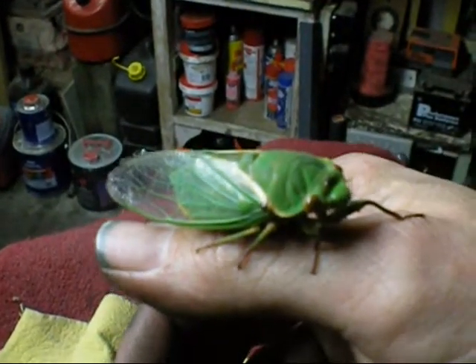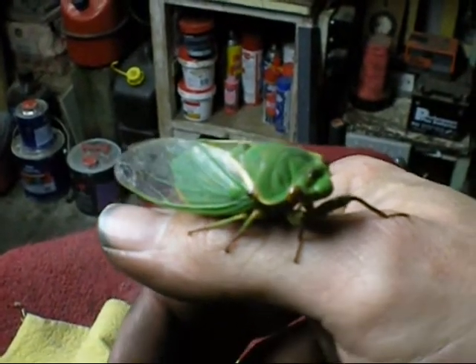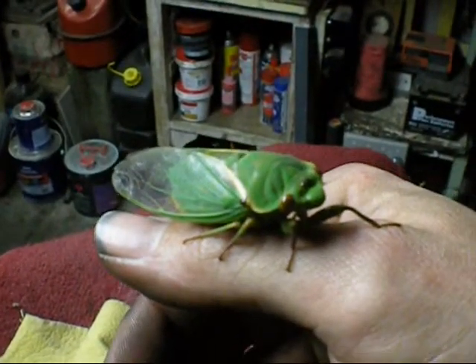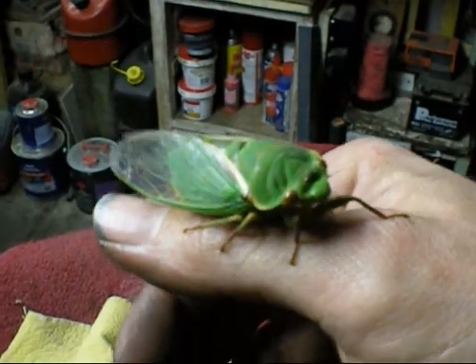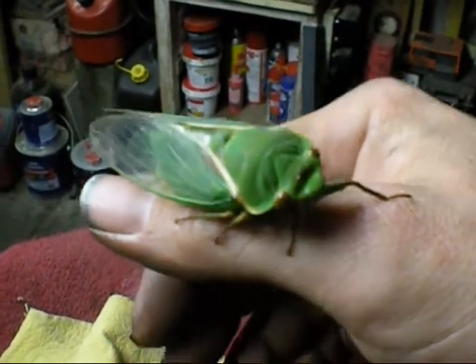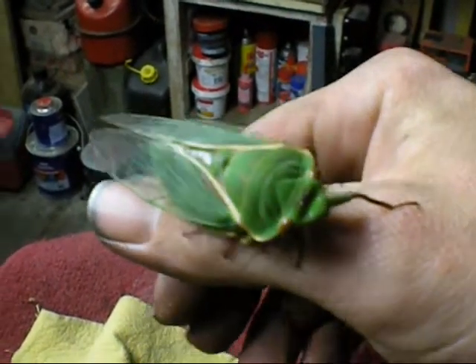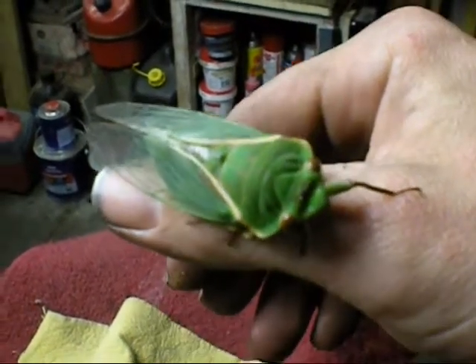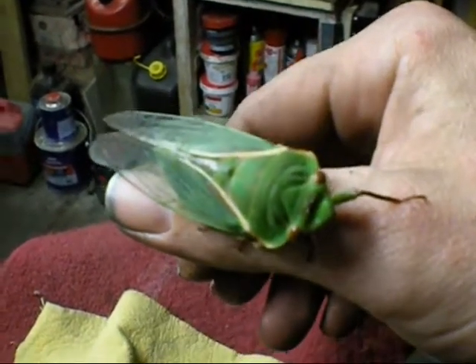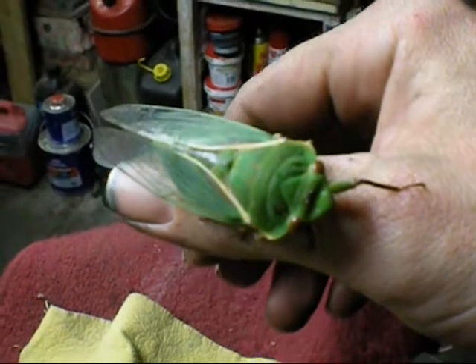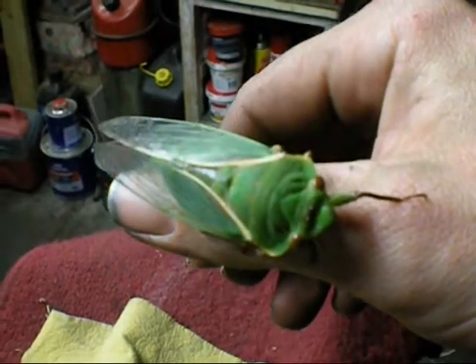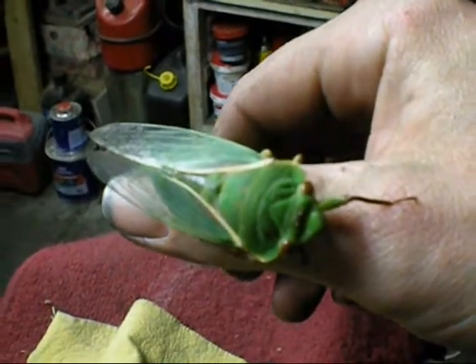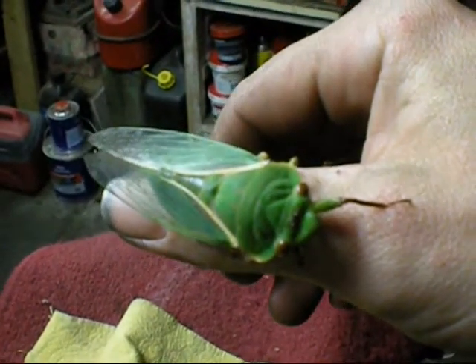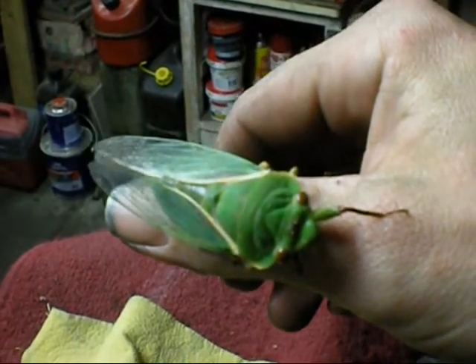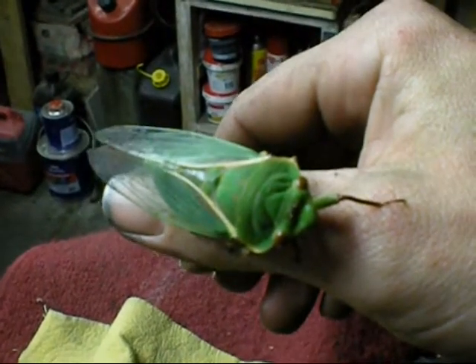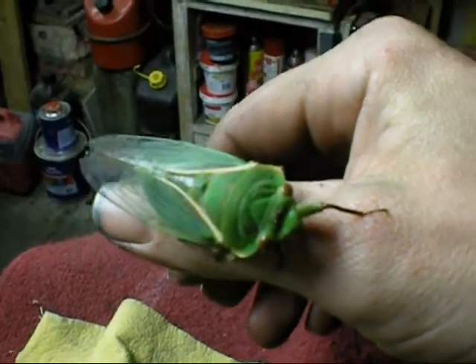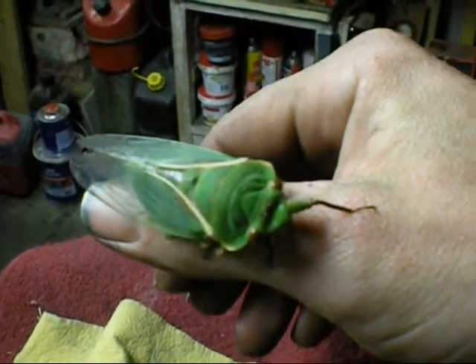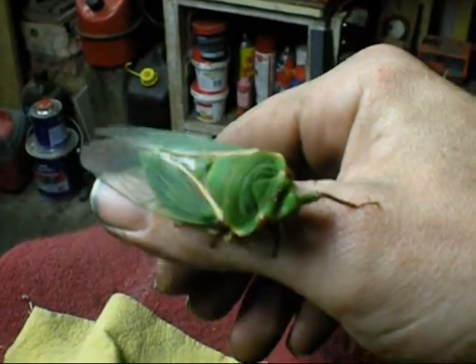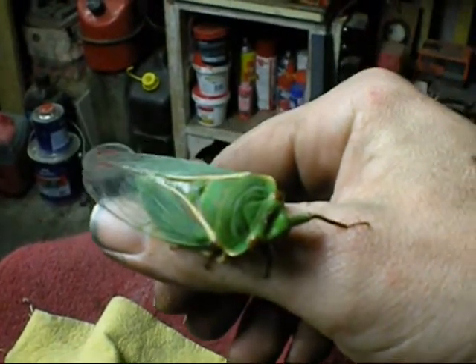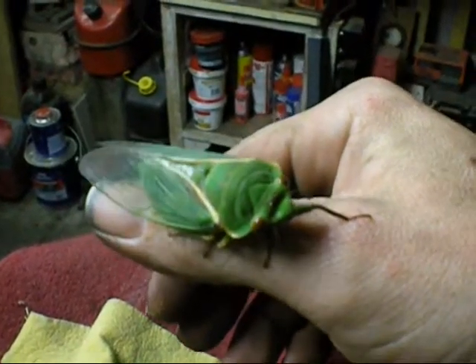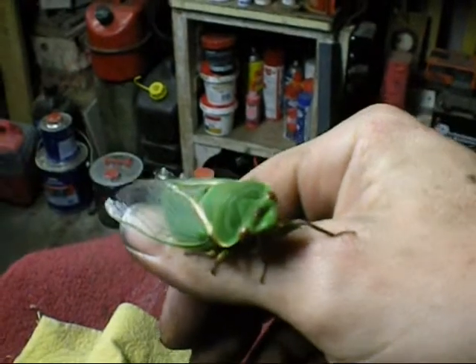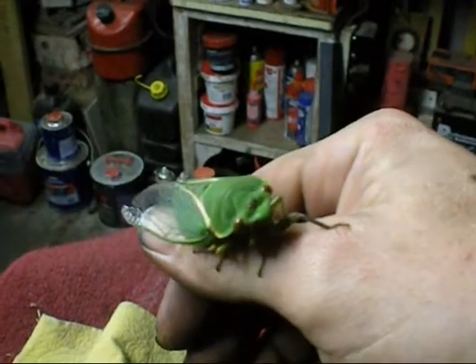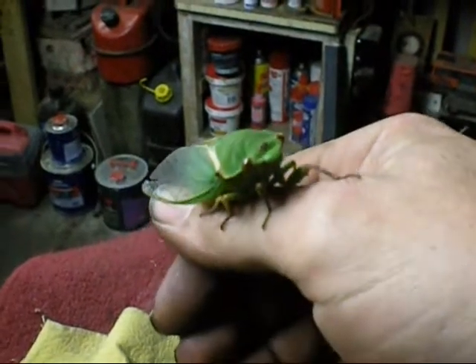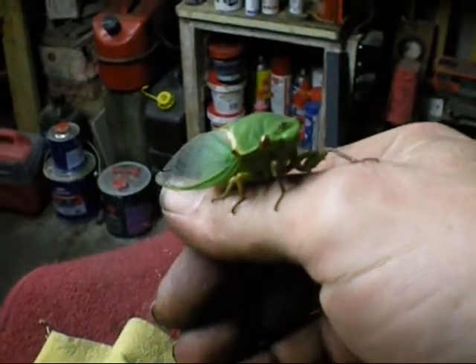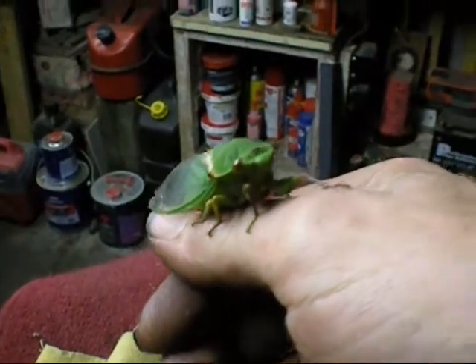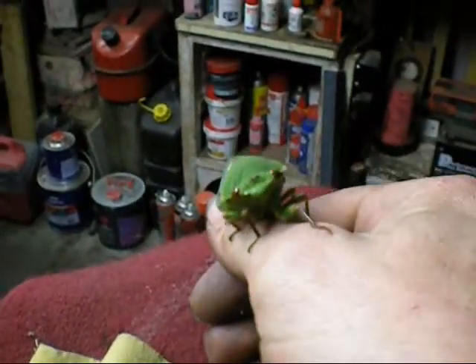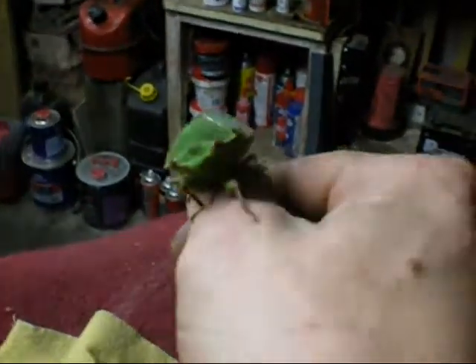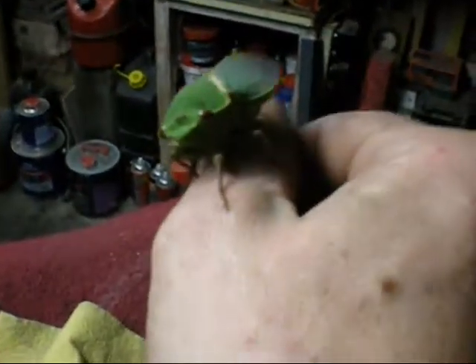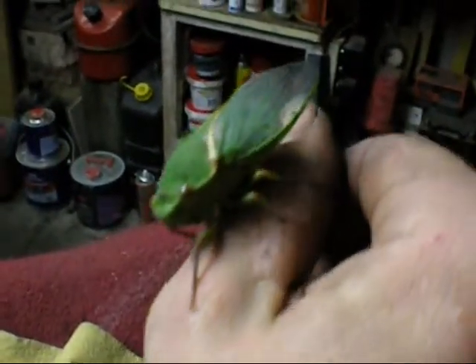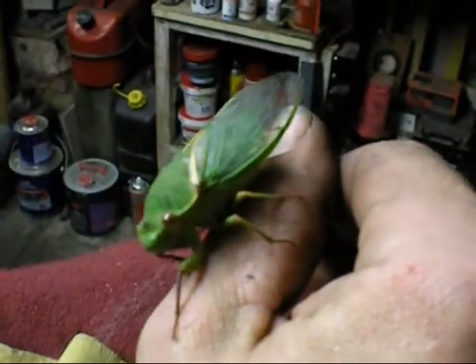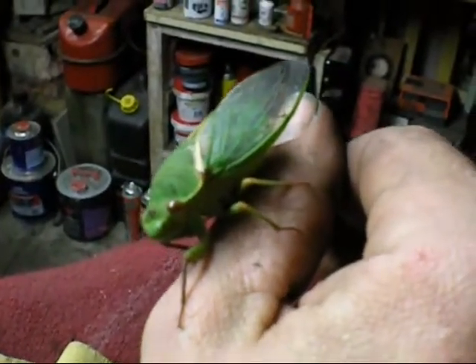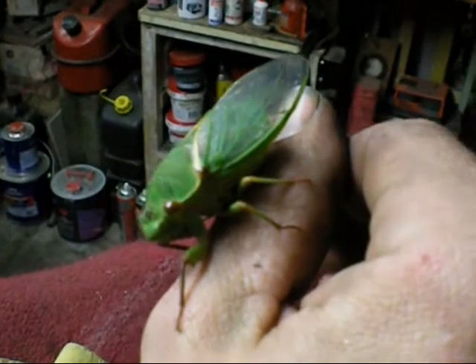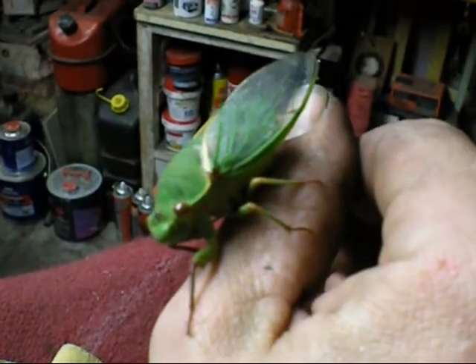I used to find a lot of these around when I was a kid, but not anymore — I haven't seen one in years. They live in the ground for 7 years and then come up and live on the trees. But all the birds eat them these days, and obviously the cats like to eat them too.